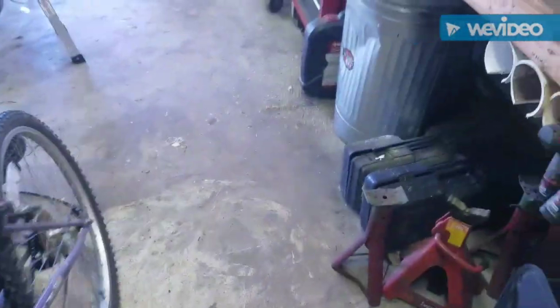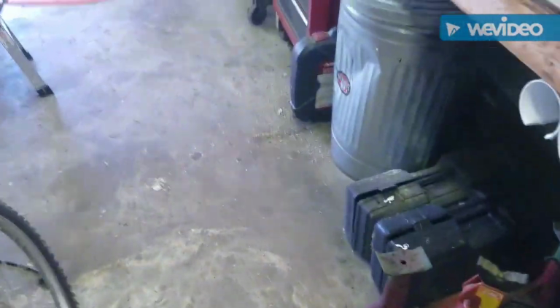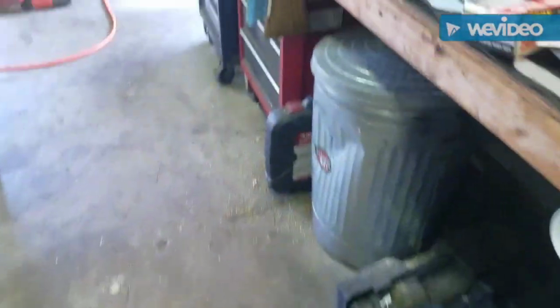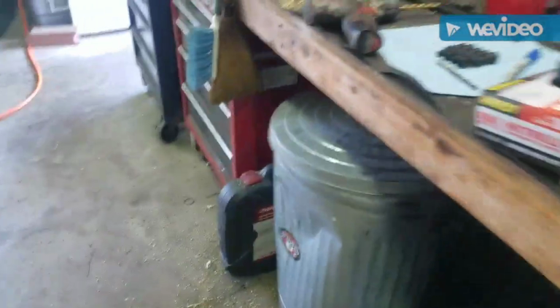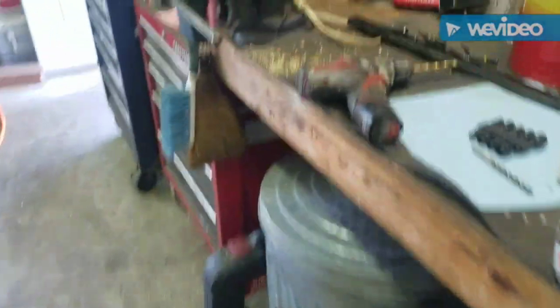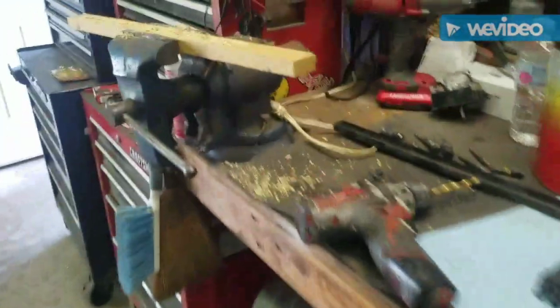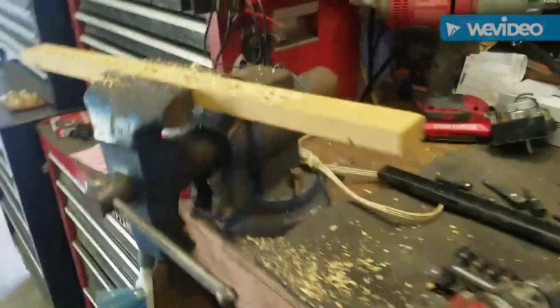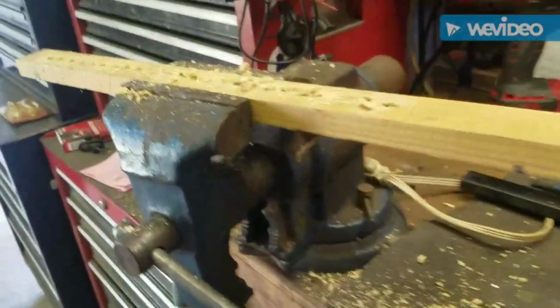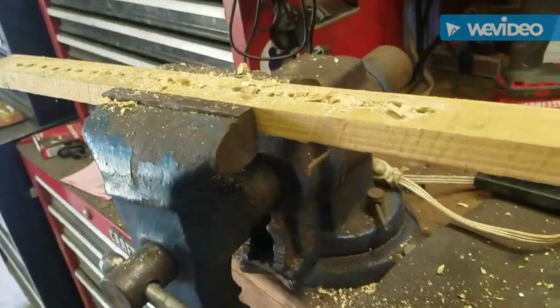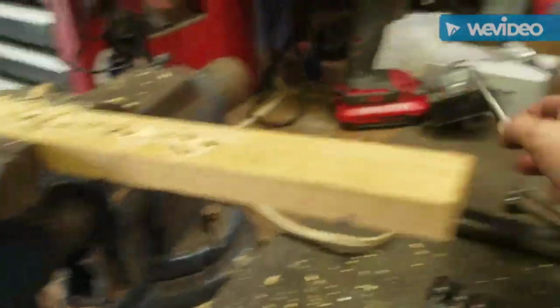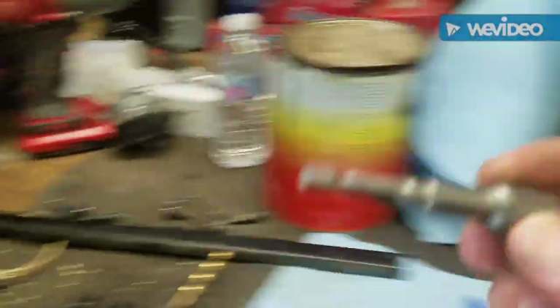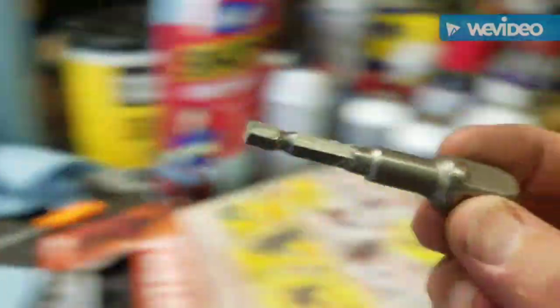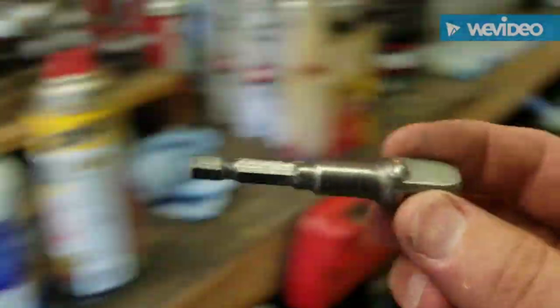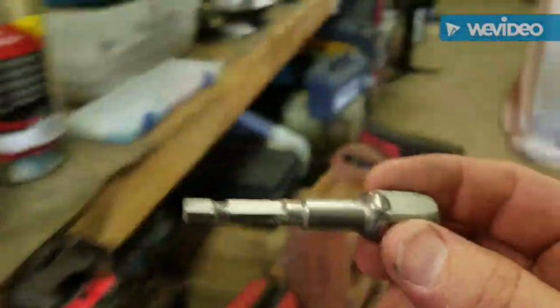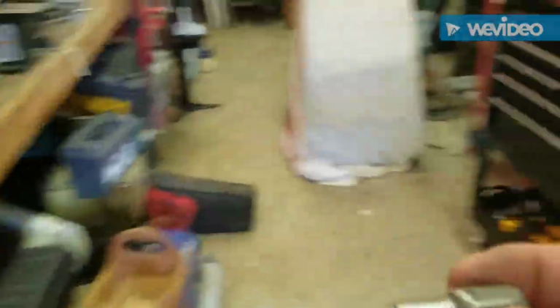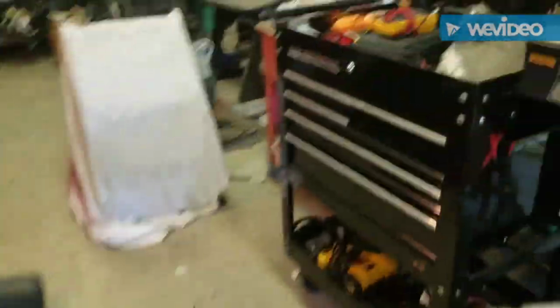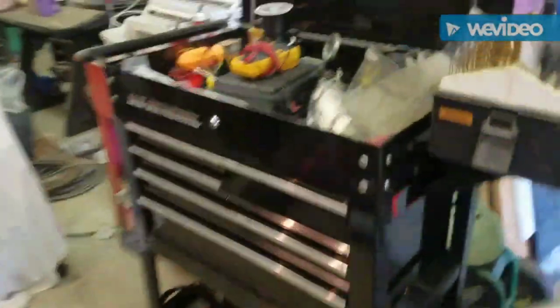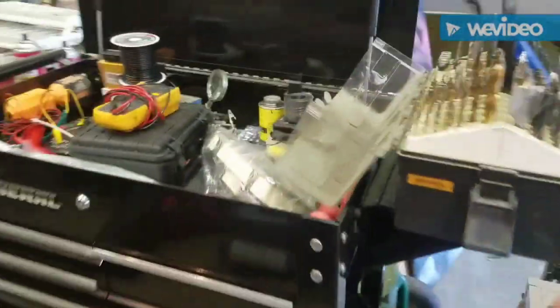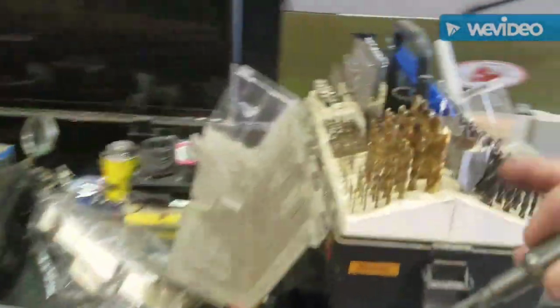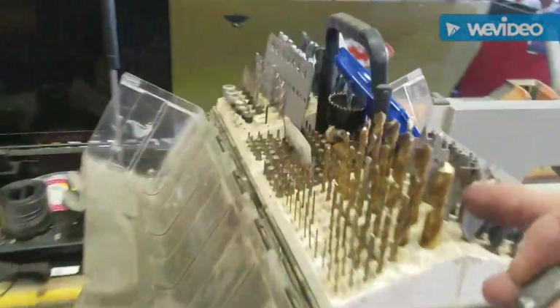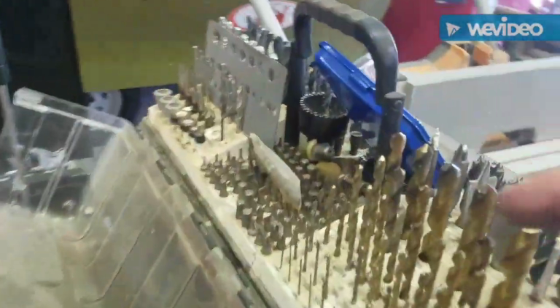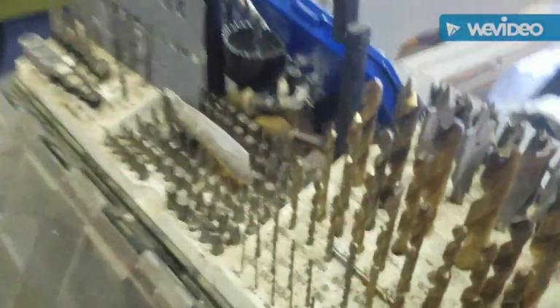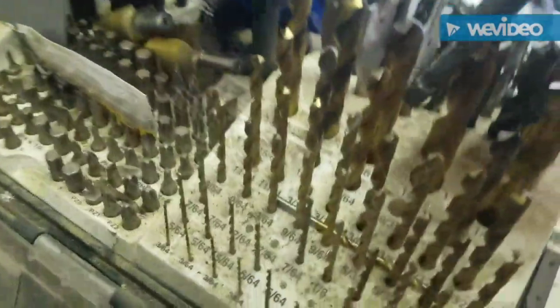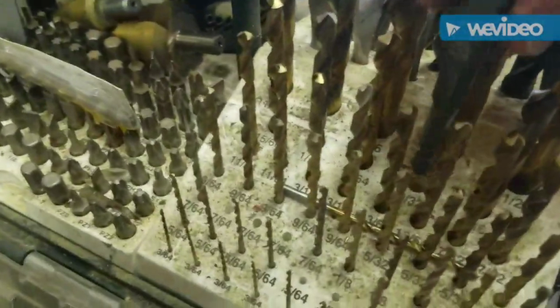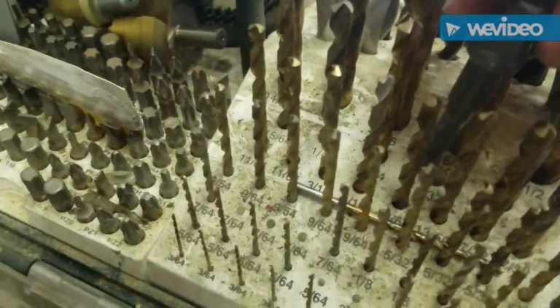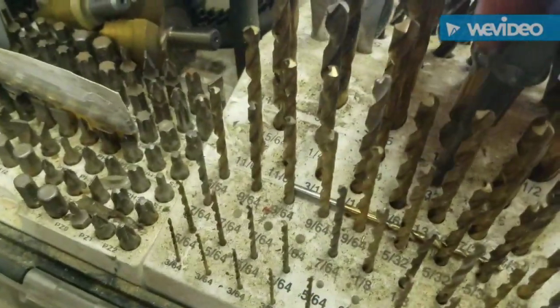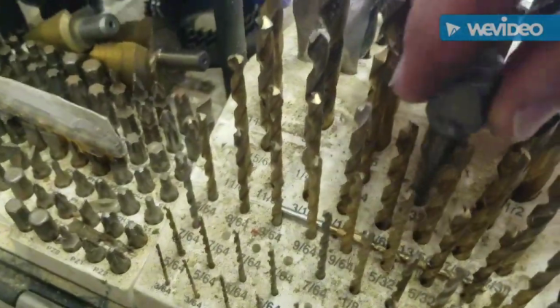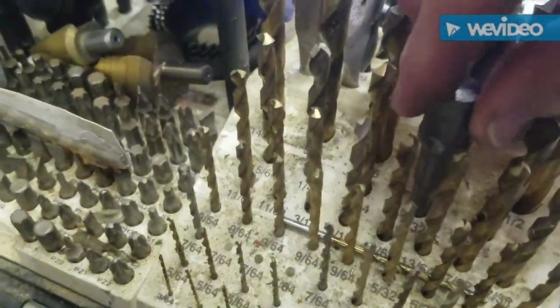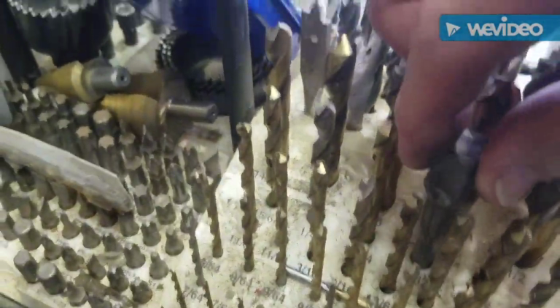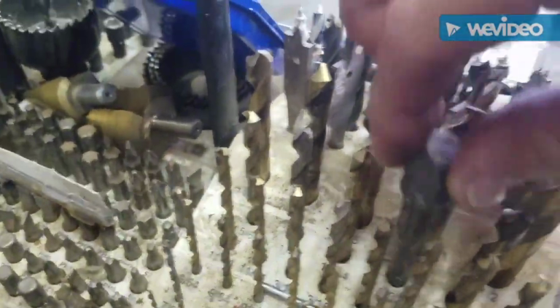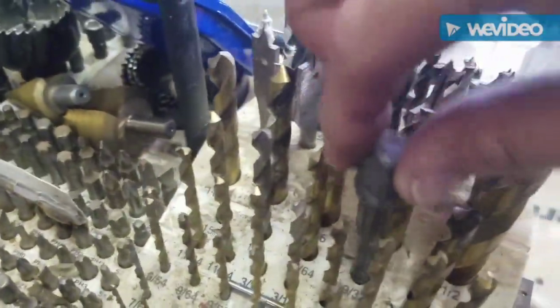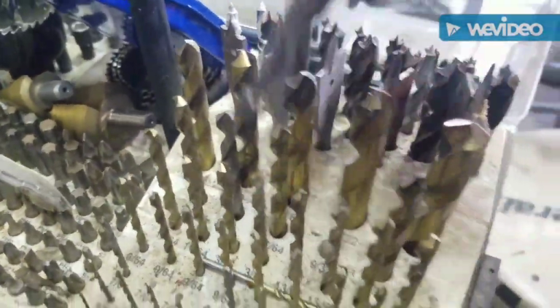All you've got to do if you've got one of those, just take your device, give it a little measure and stick it in, and make sure it fits in there. And that's how you know what drill bit to use.